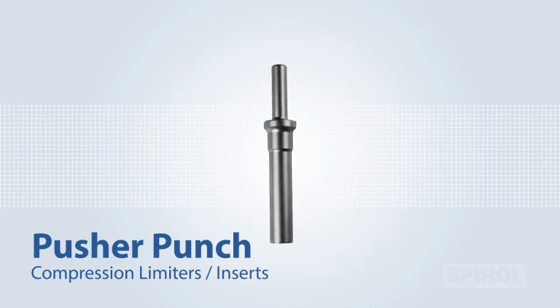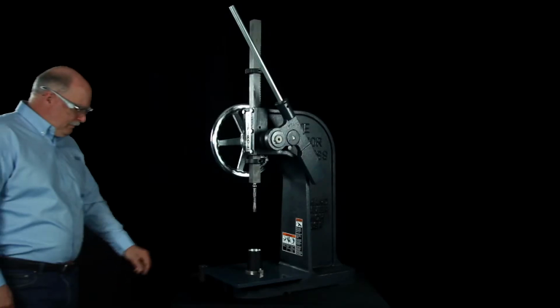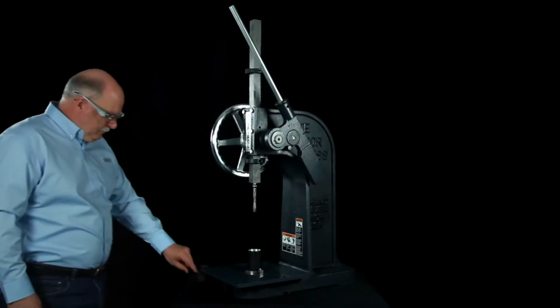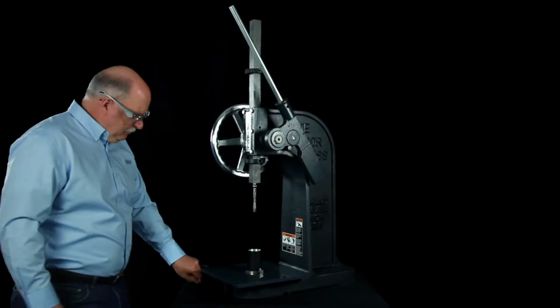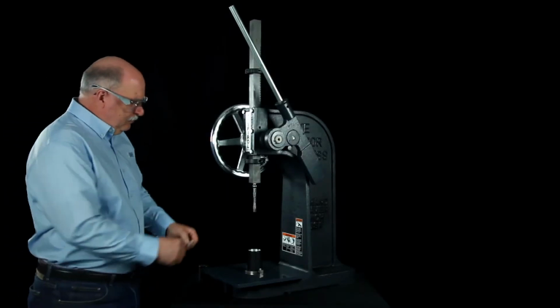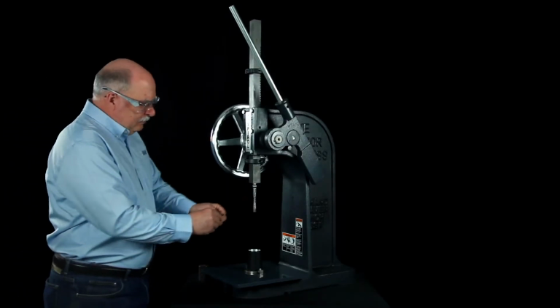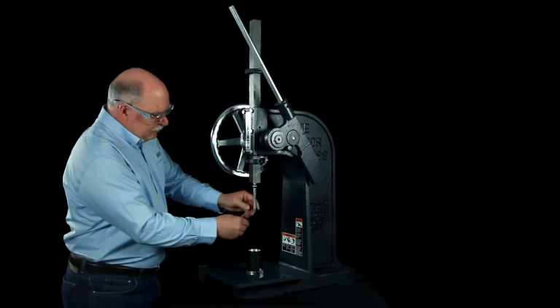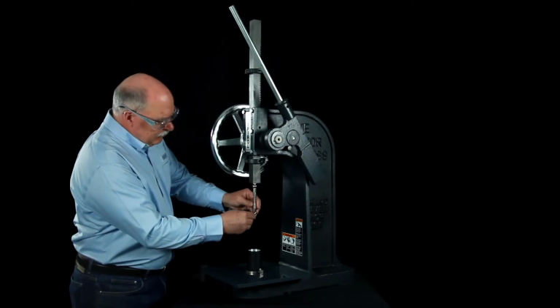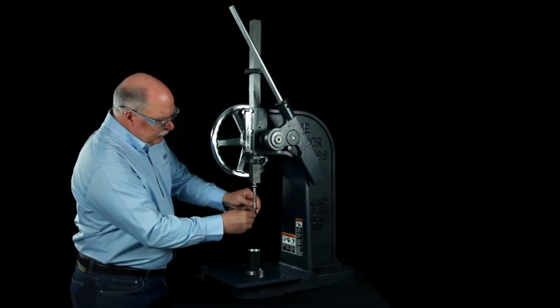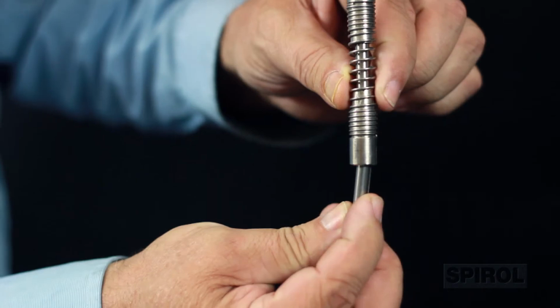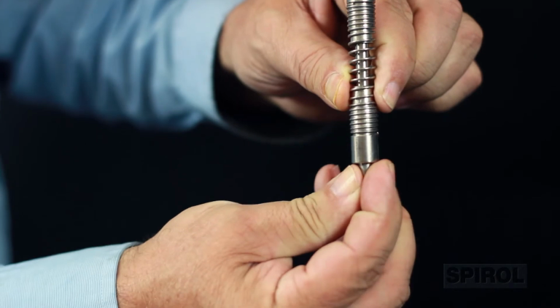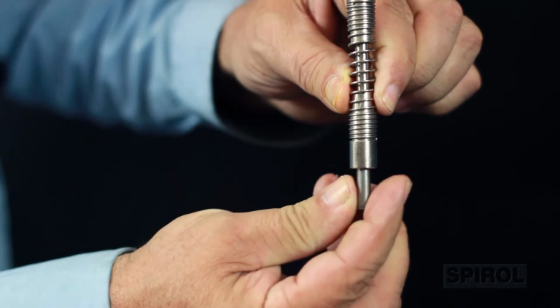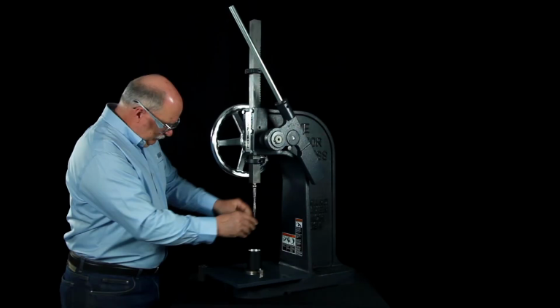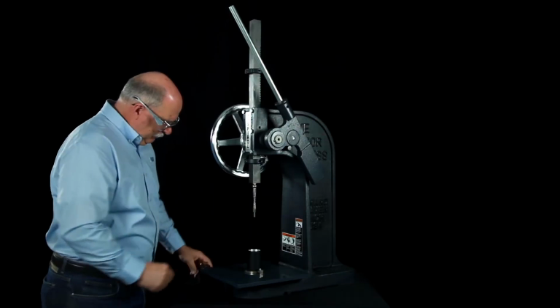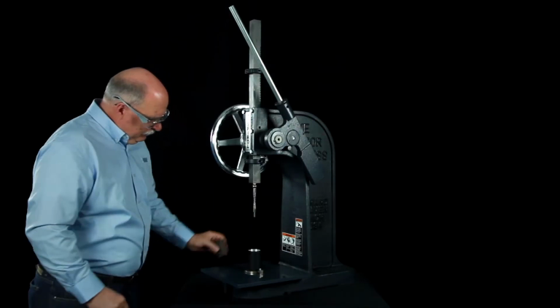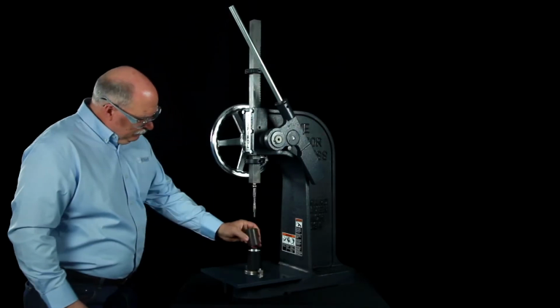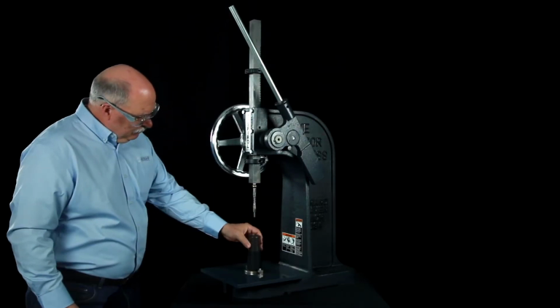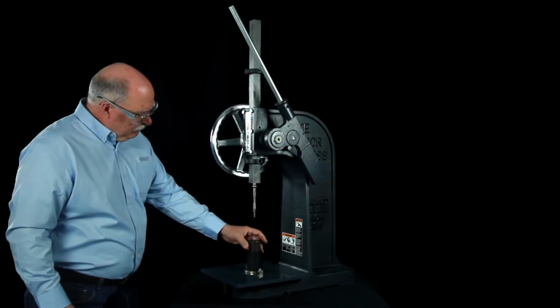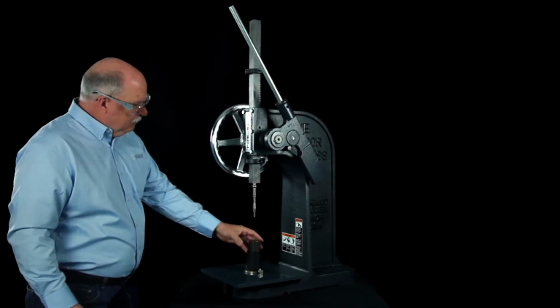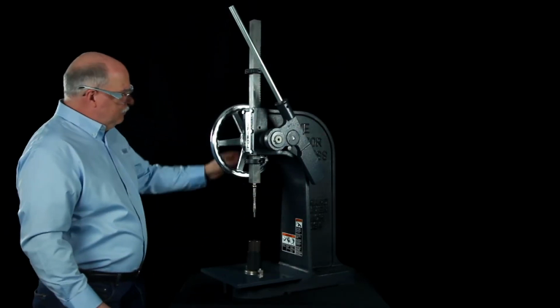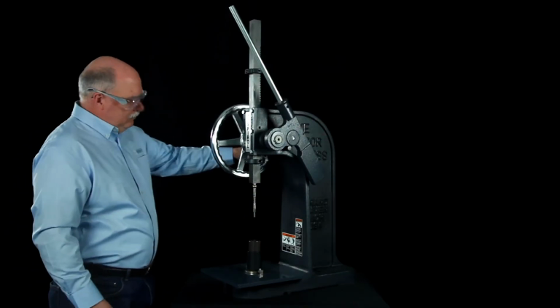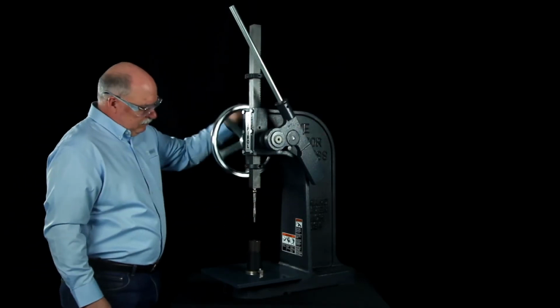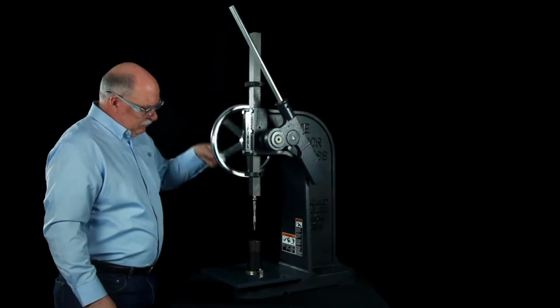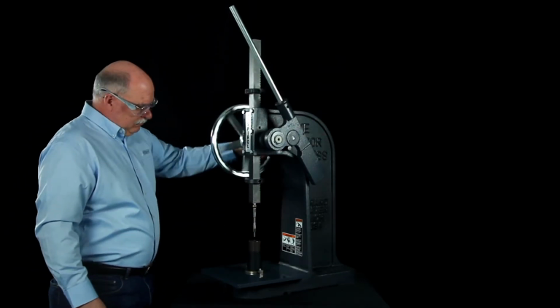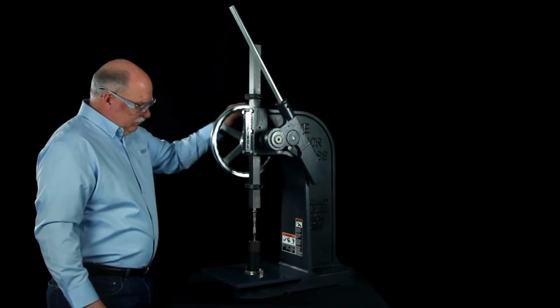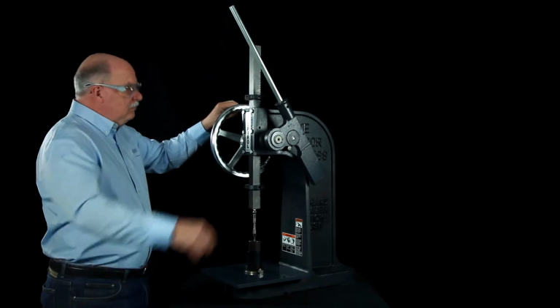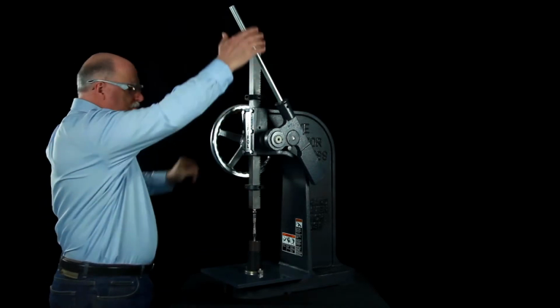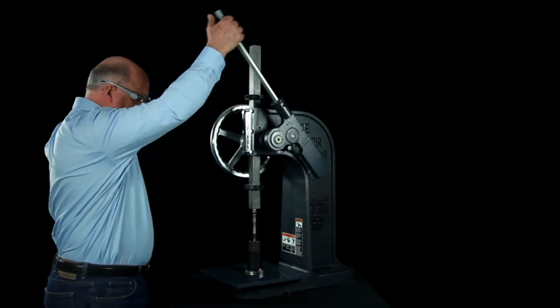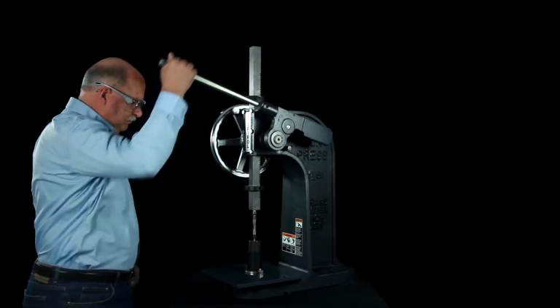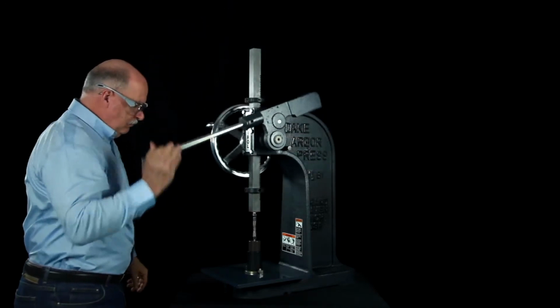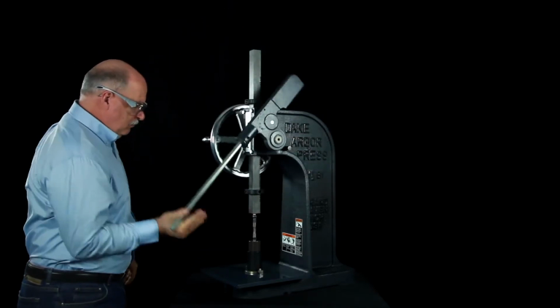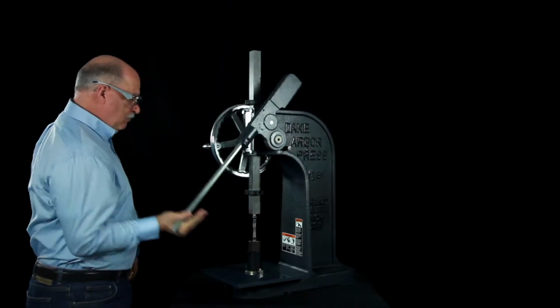To operate the machine, the operator loads the fastener into the tool, loads the part into the fixture, advances the pin driver, and pulls the handle until the product is fully installed.